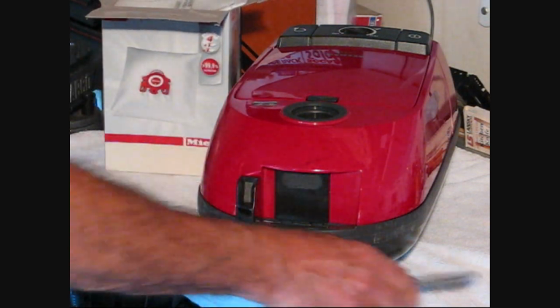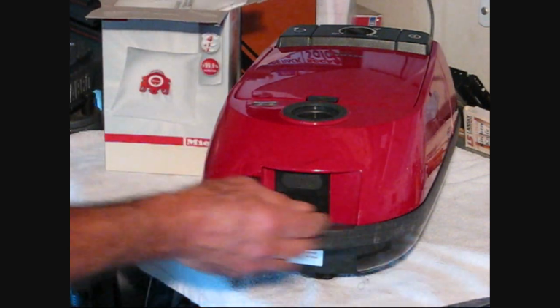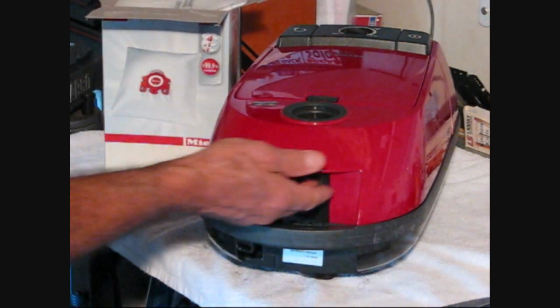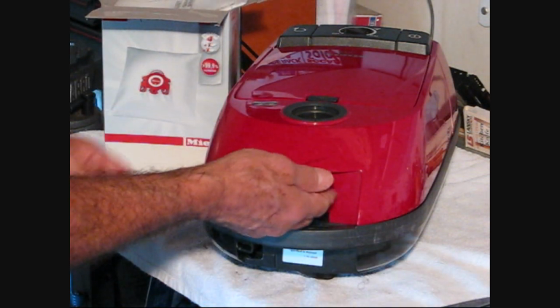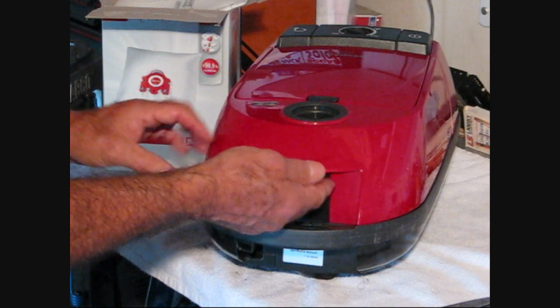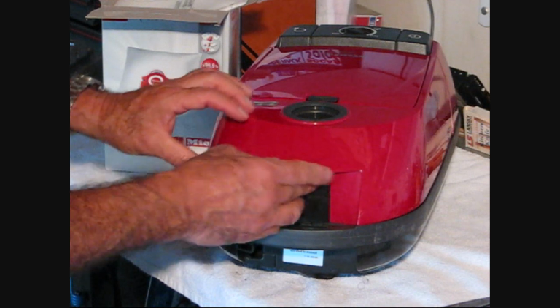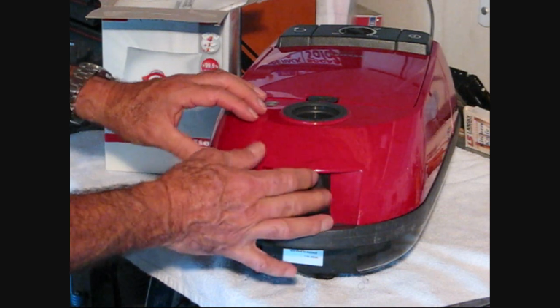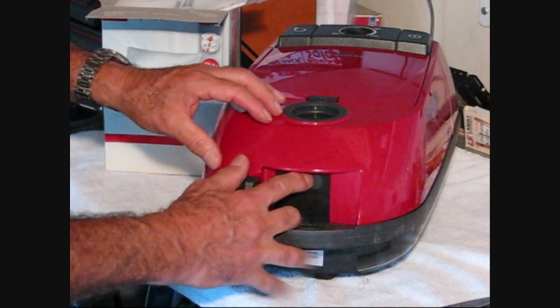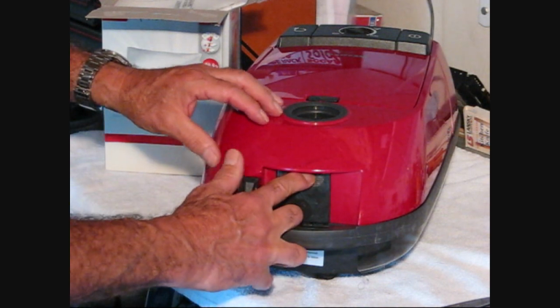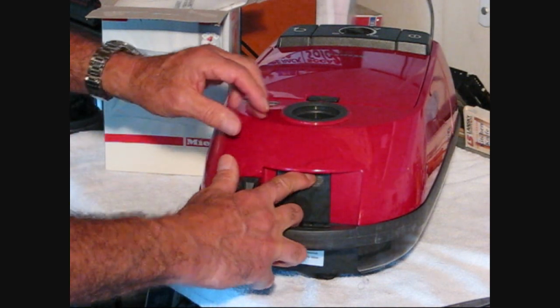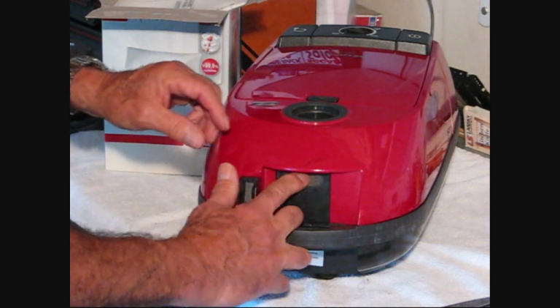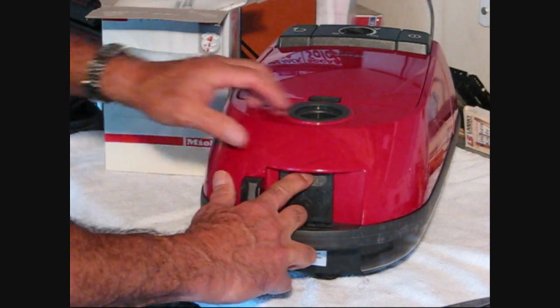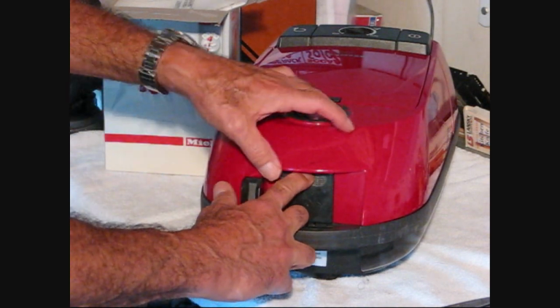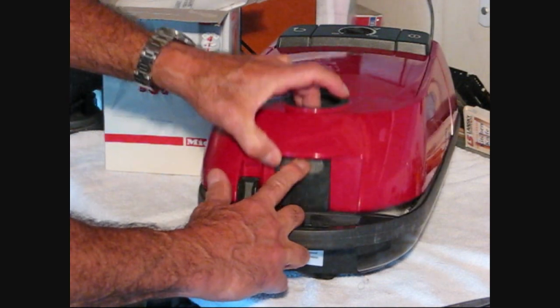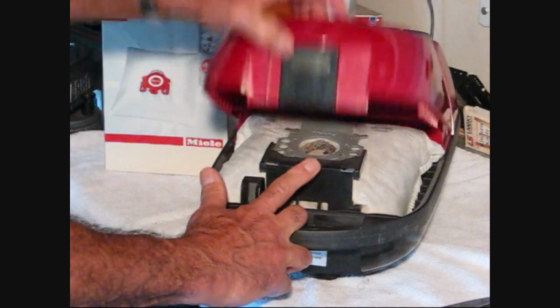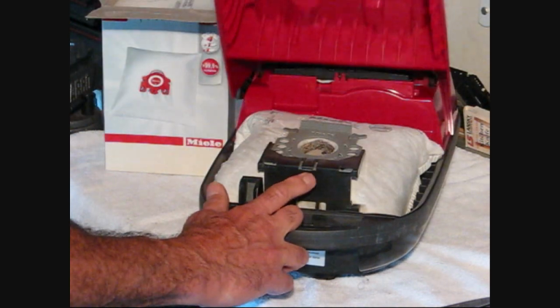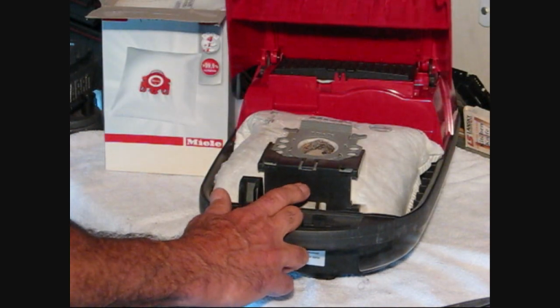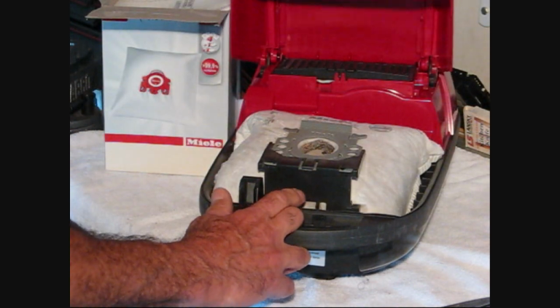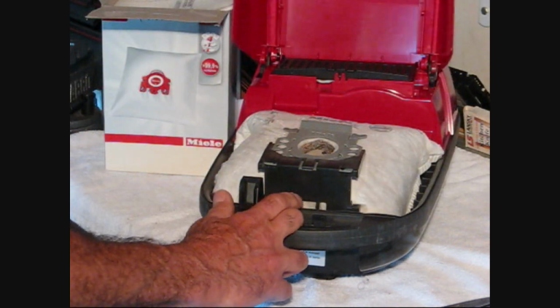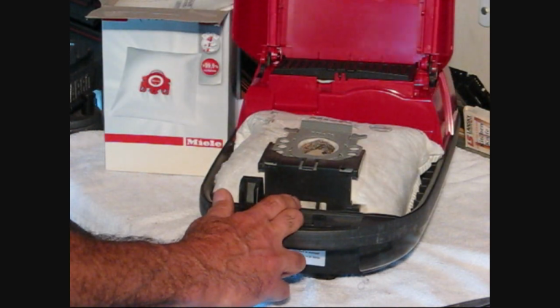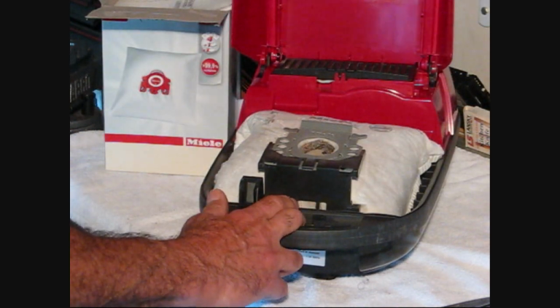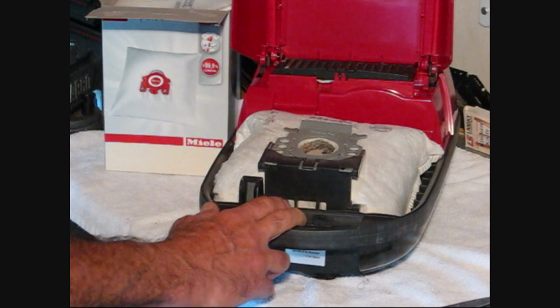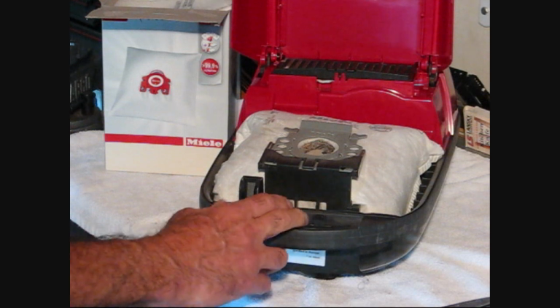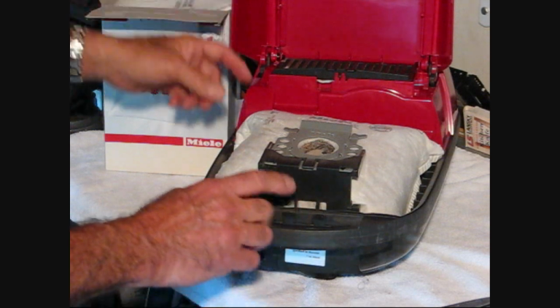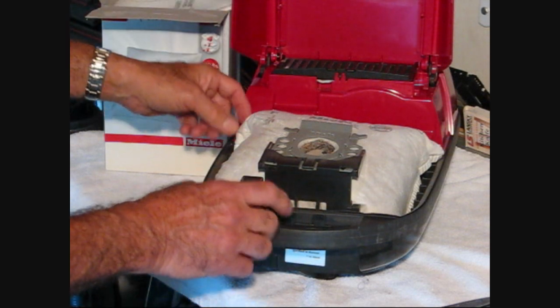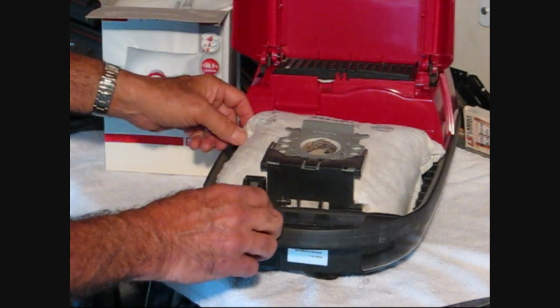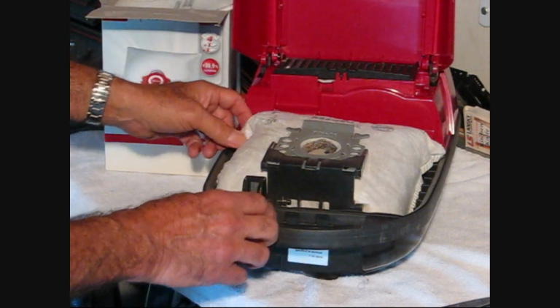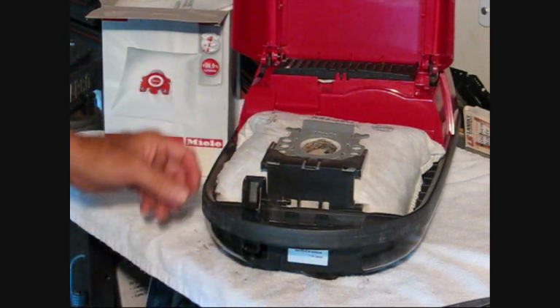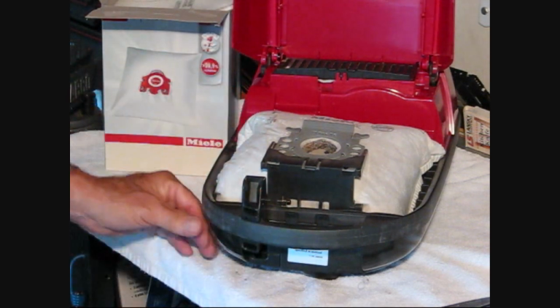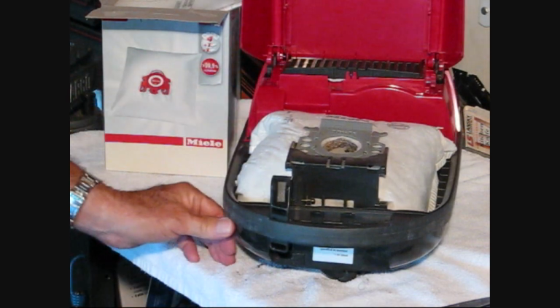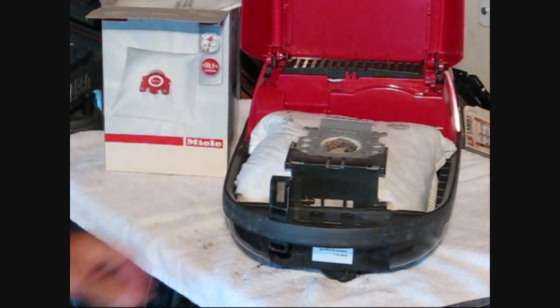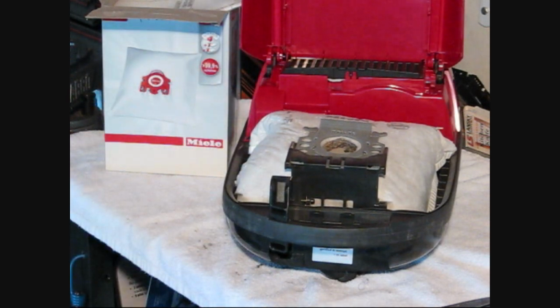Anyway, there's a latch under here. Press it in. Open up the clamshell. And here's your bag right here.